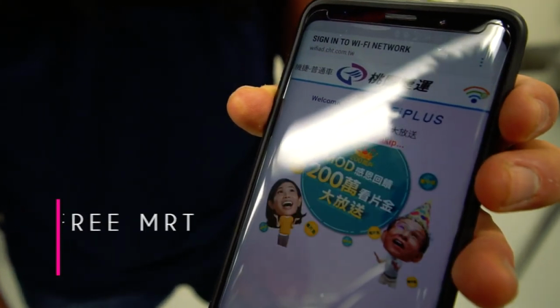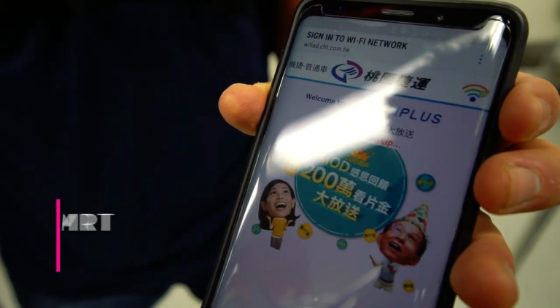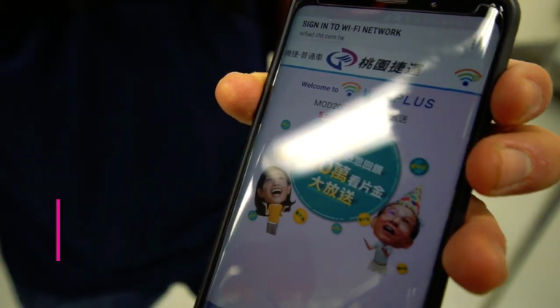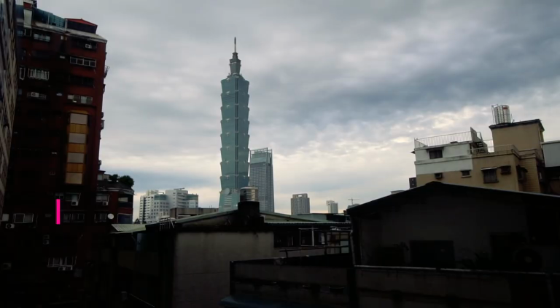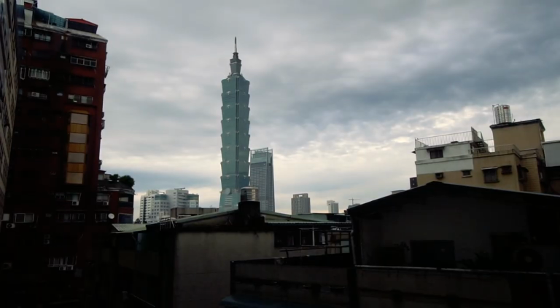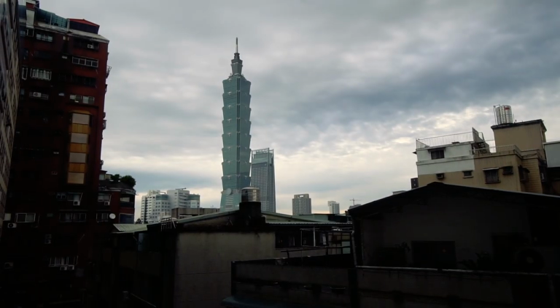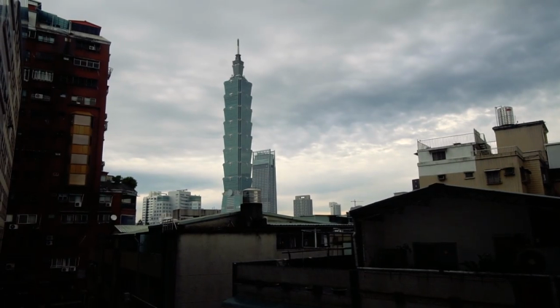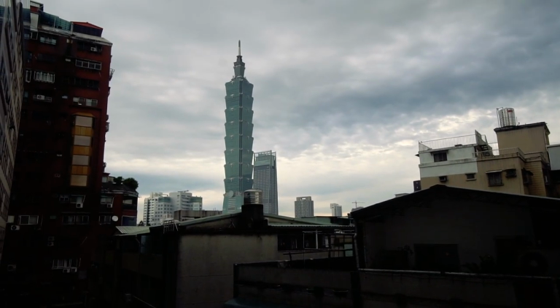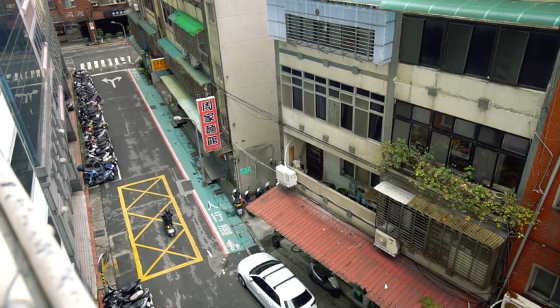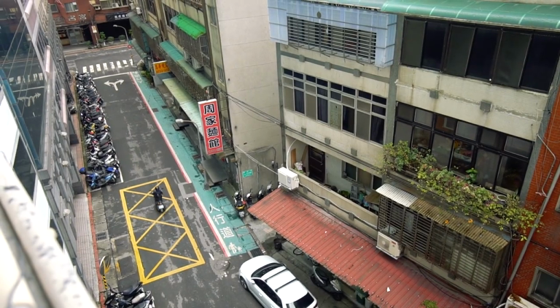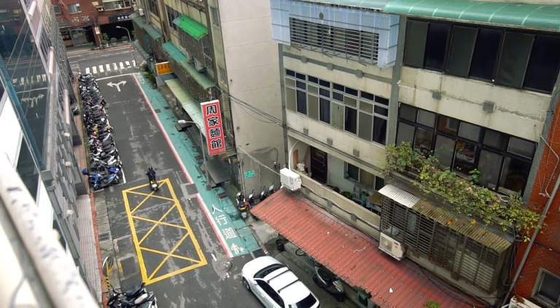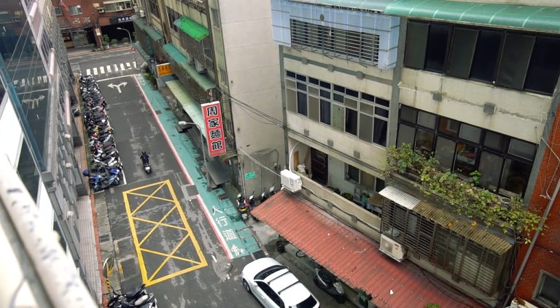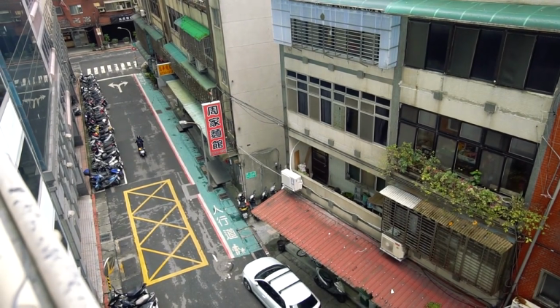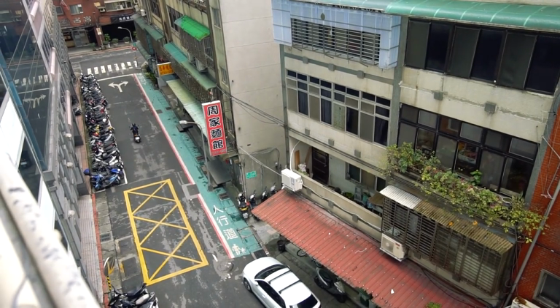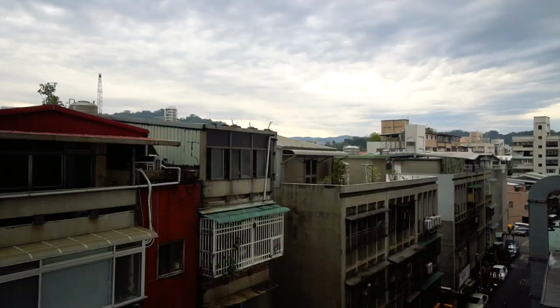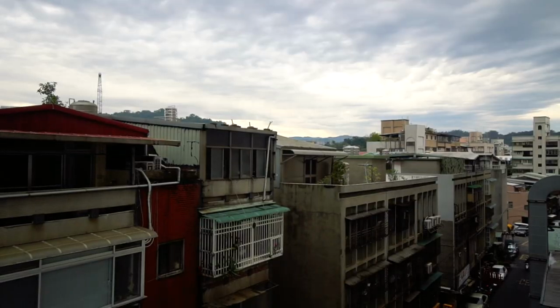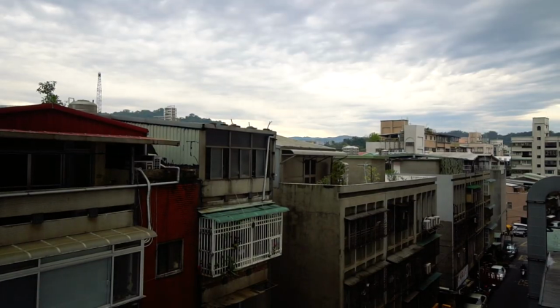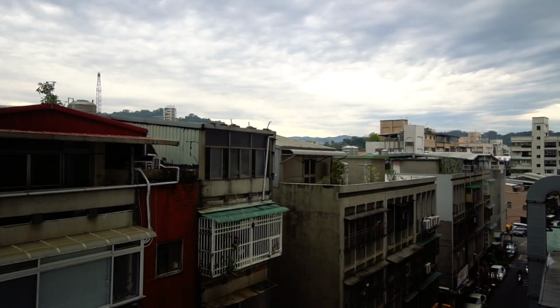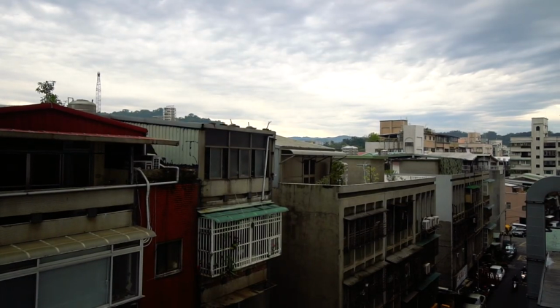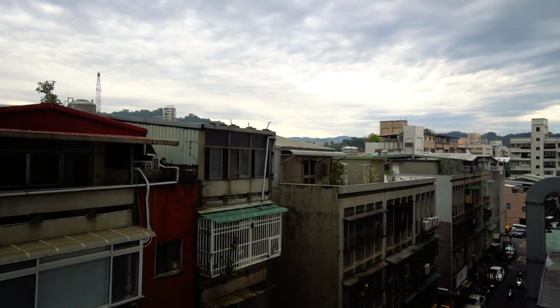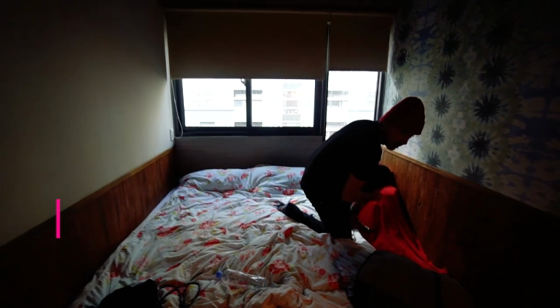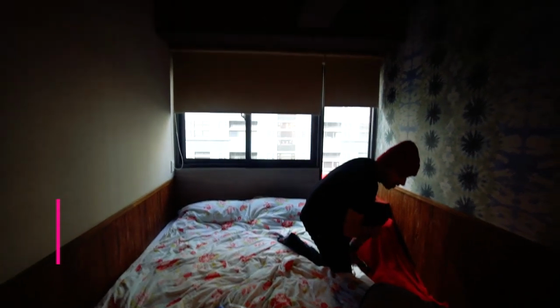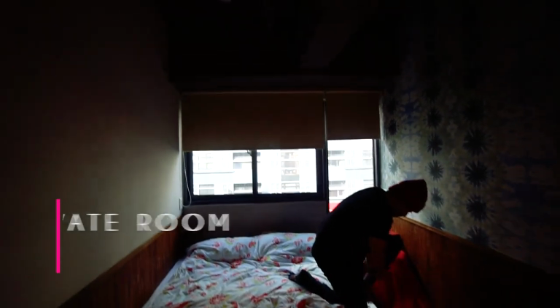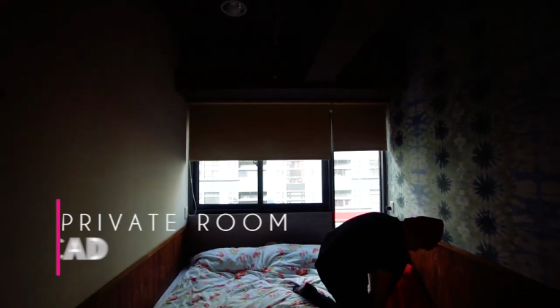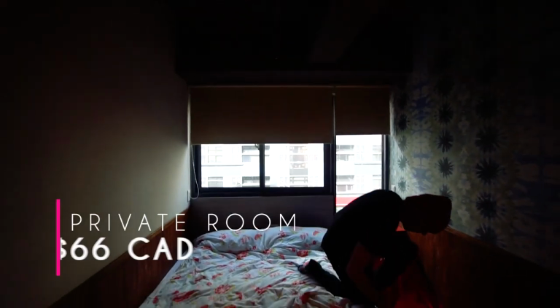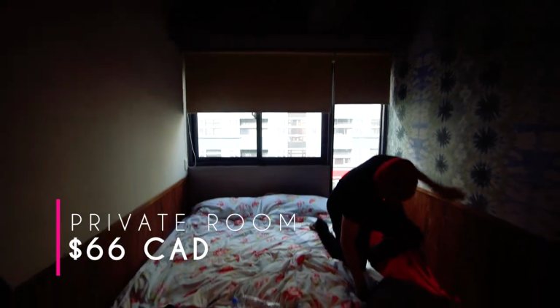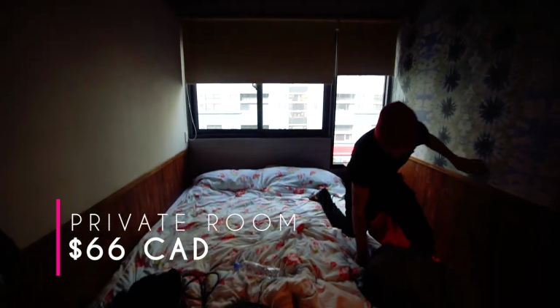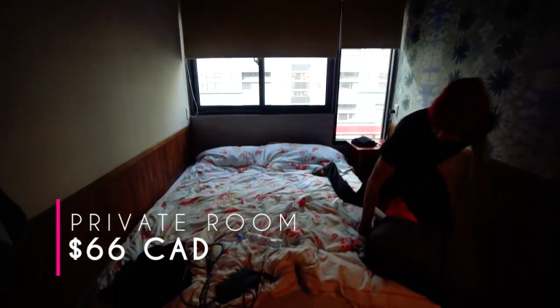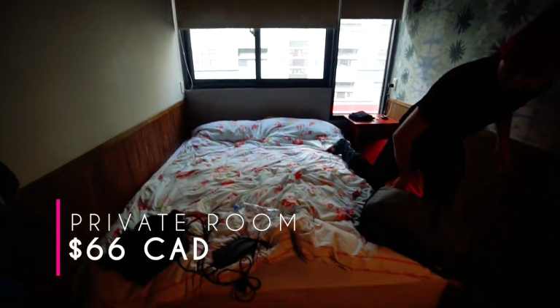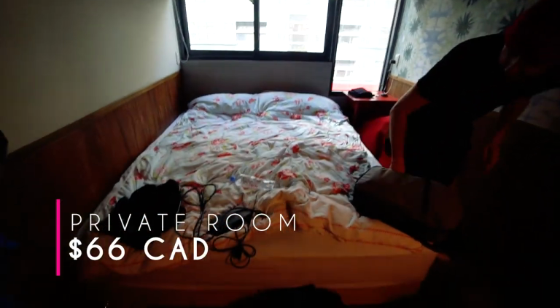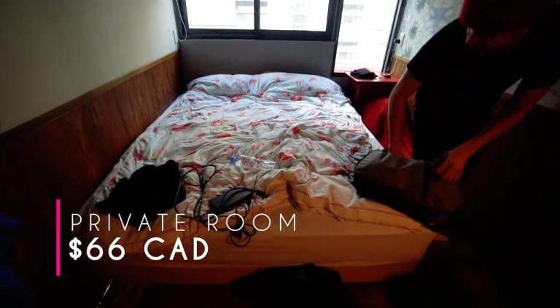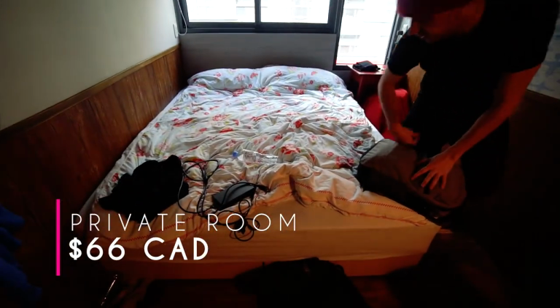We checked into Formosa 101 and we got ourselves a private room just to deal with the jet lag for a little bit. This is the room — it's pretty small but it's totally cute.